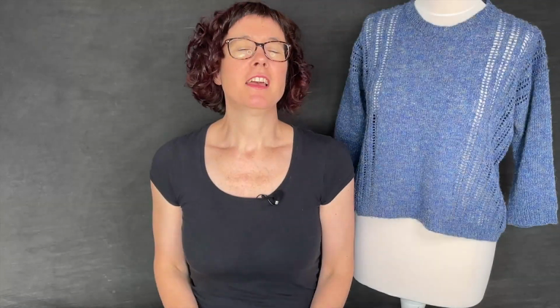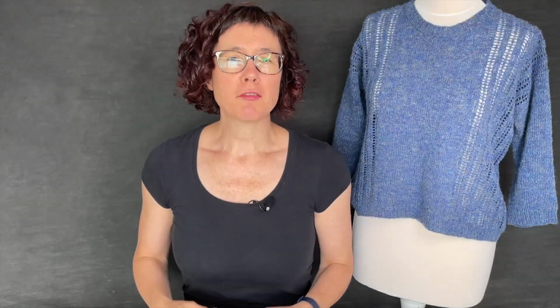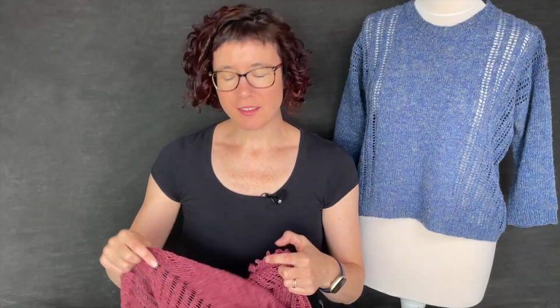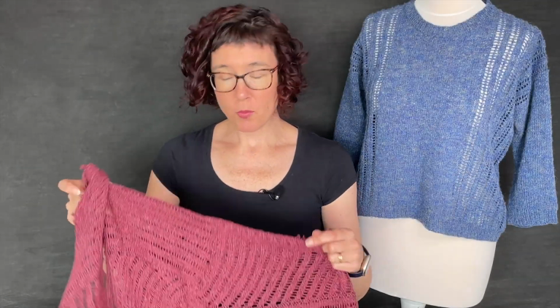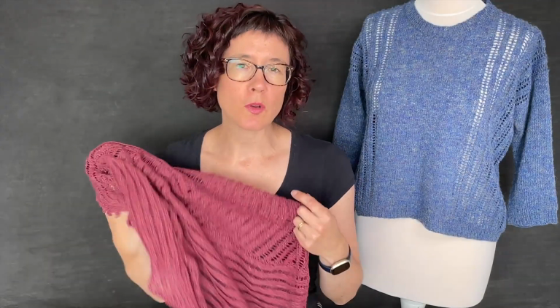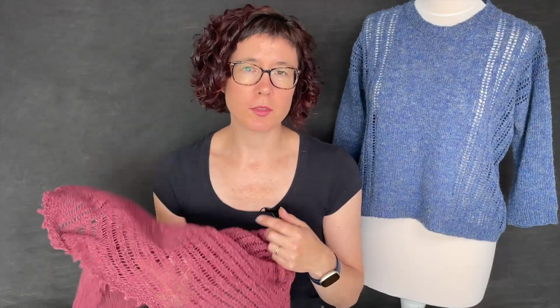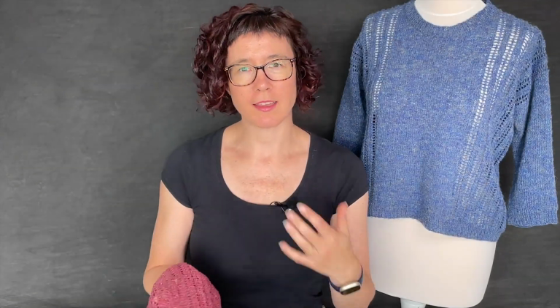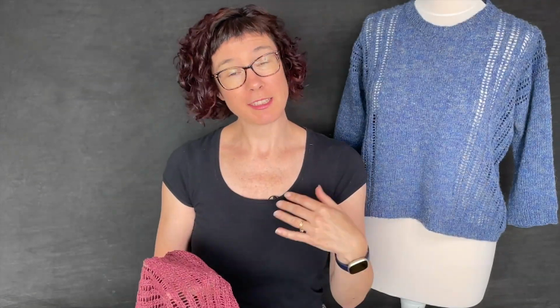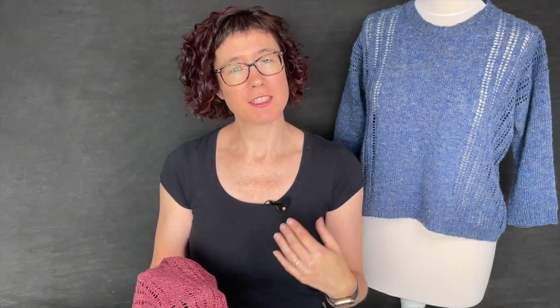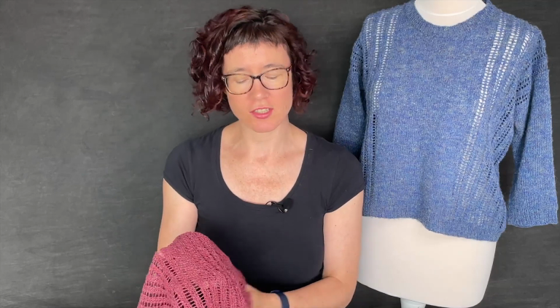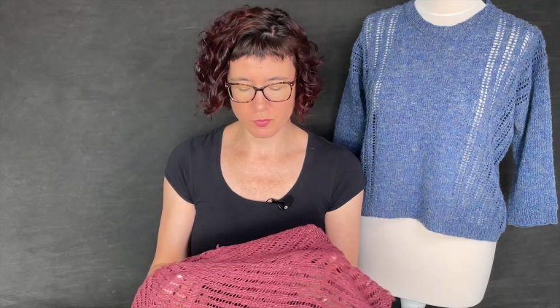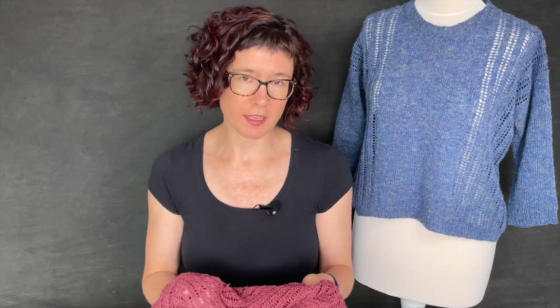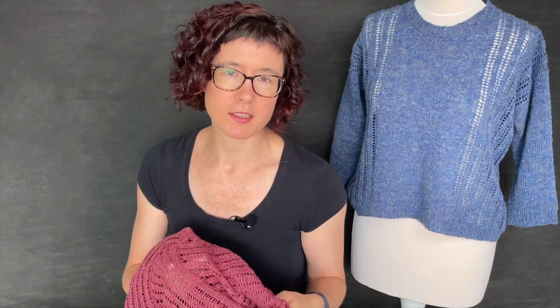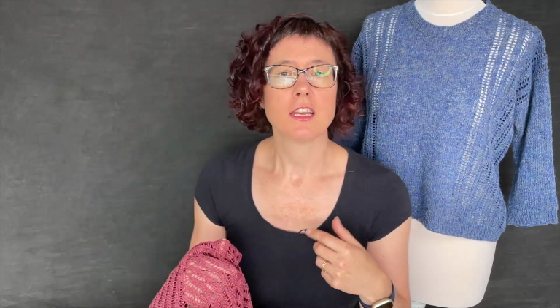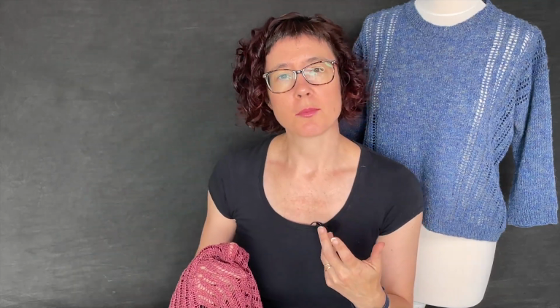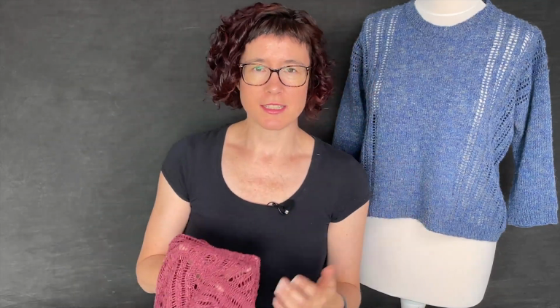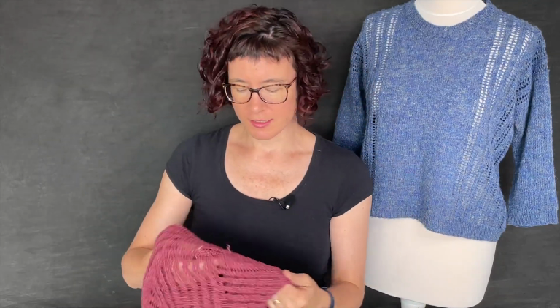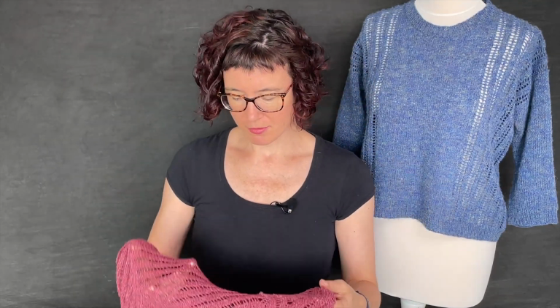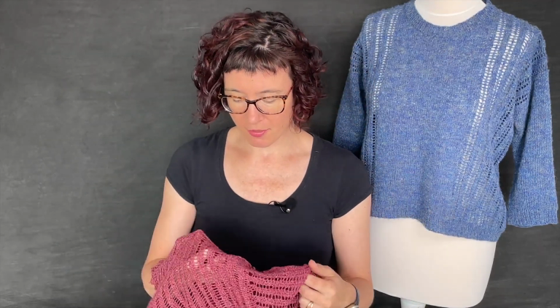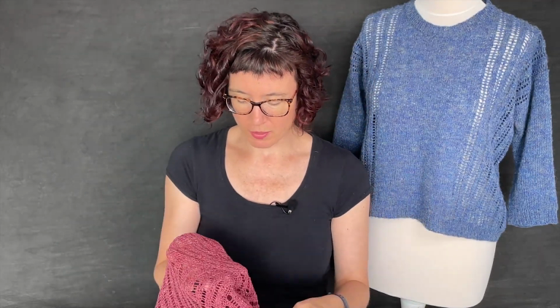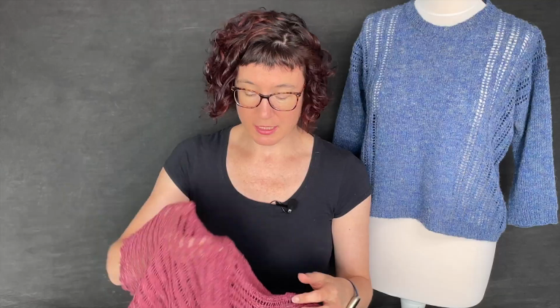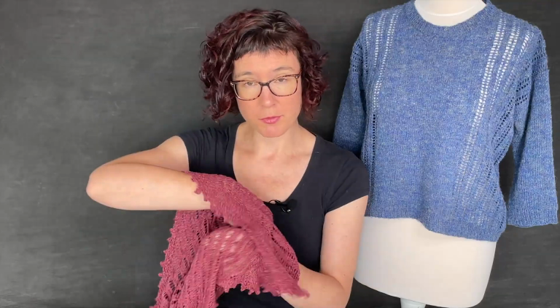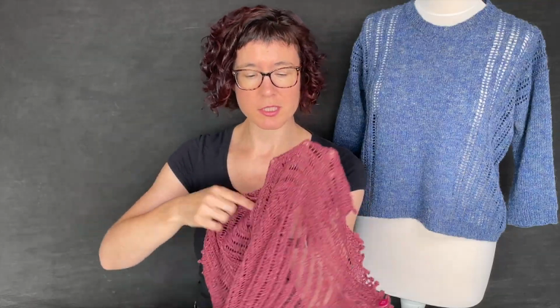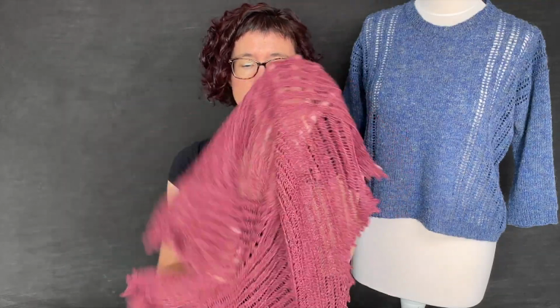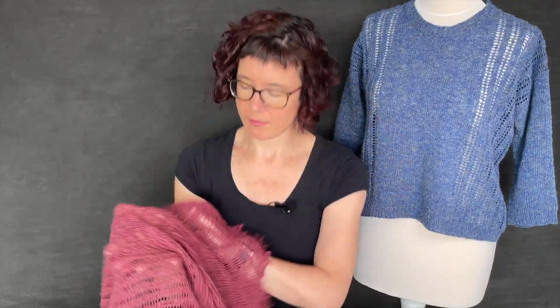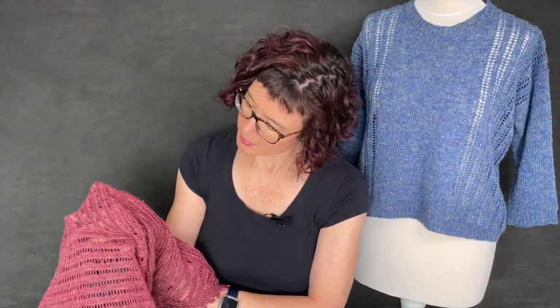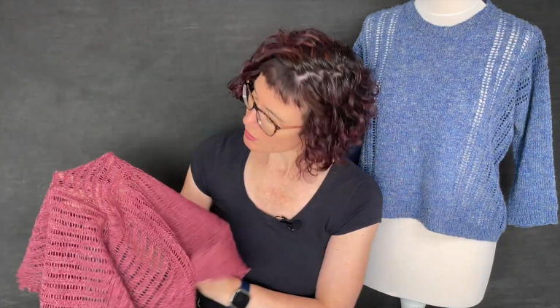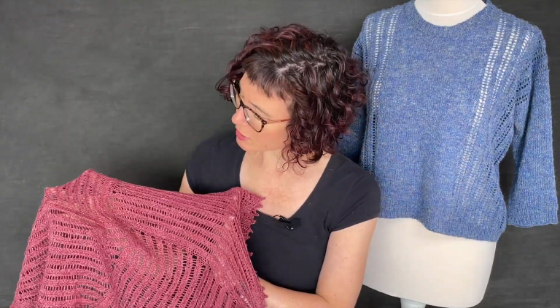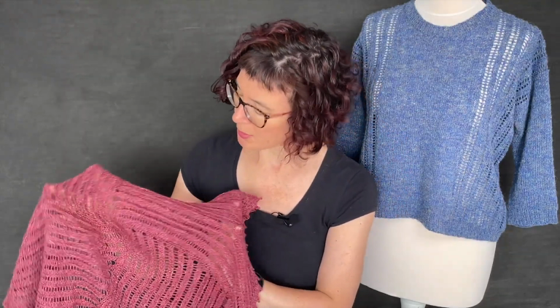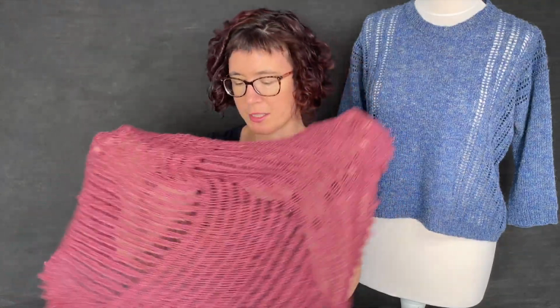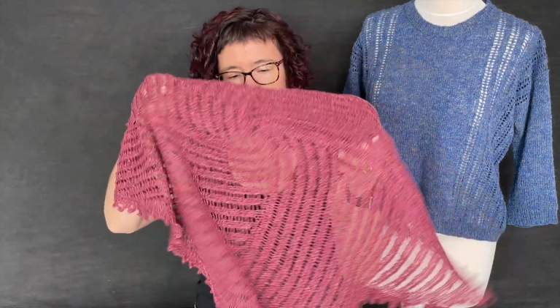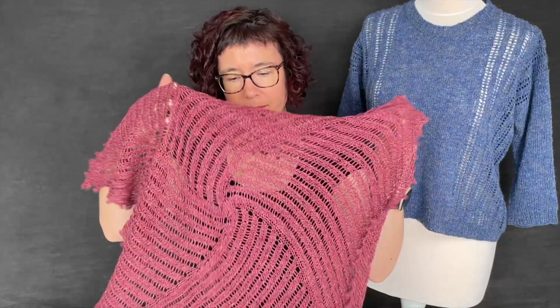Hi everyone, I want to welcome you and invite you in to get started with the next summer season pattern. This one is the Pruneless Square. Let me make sure I've got it turned the right way around. Here we go.